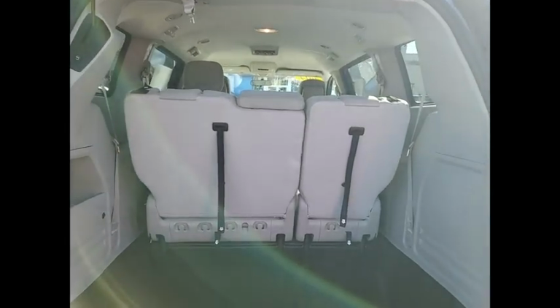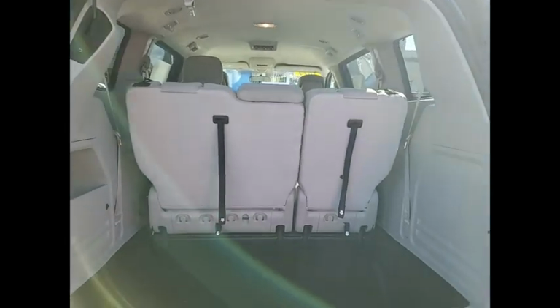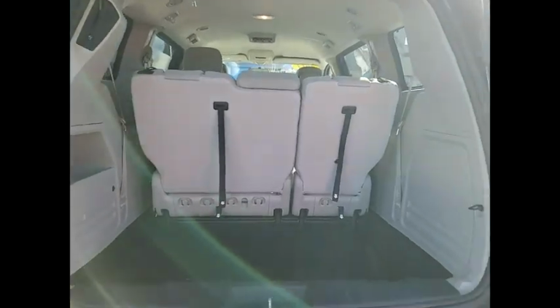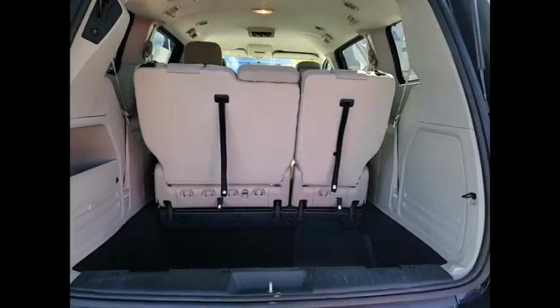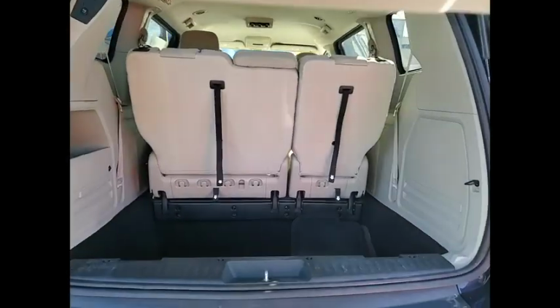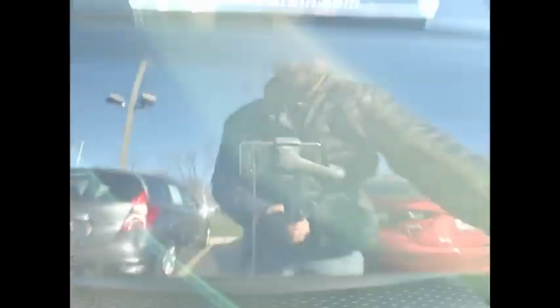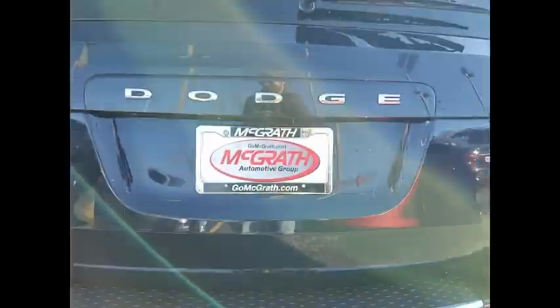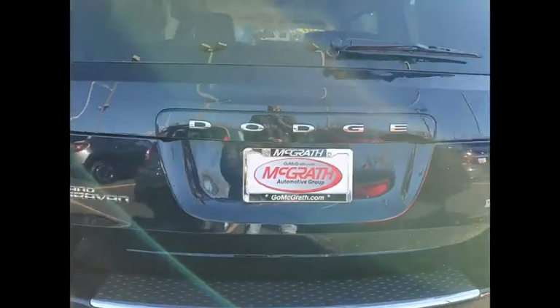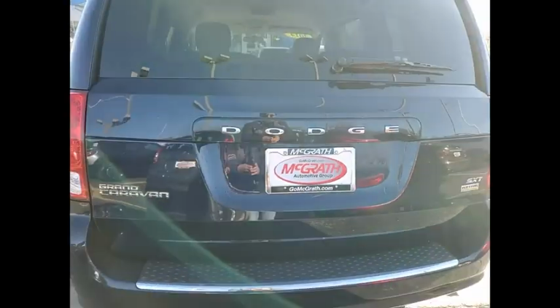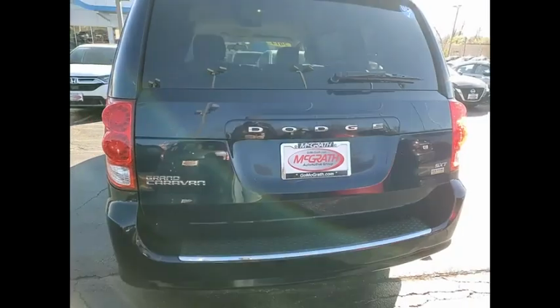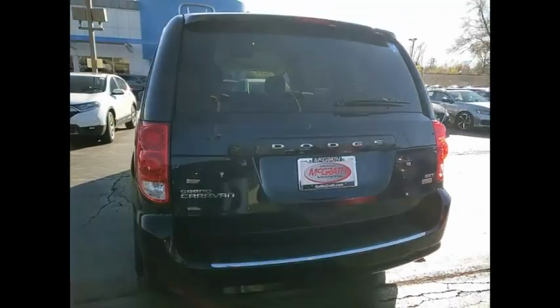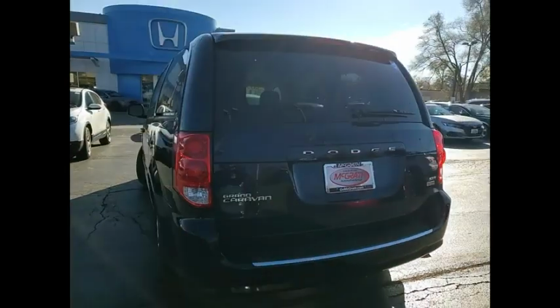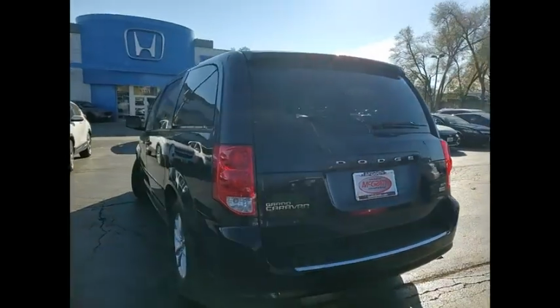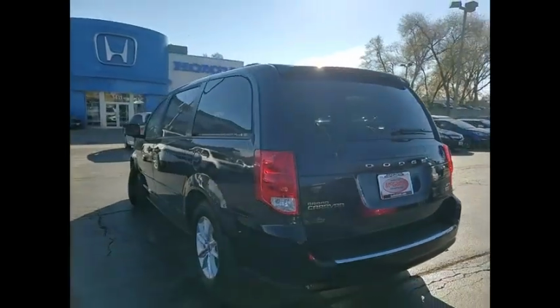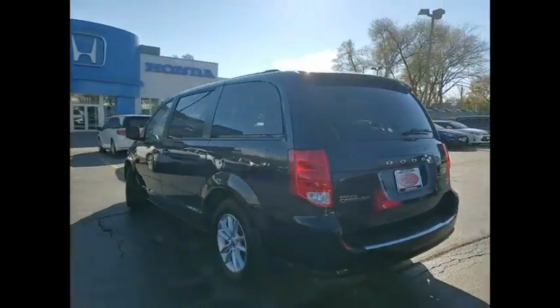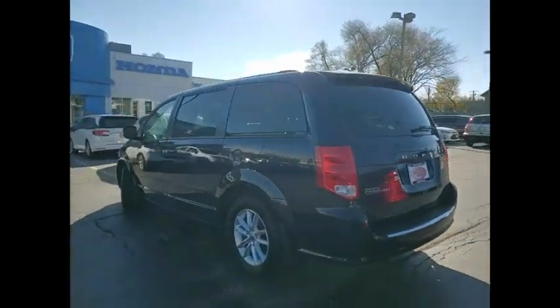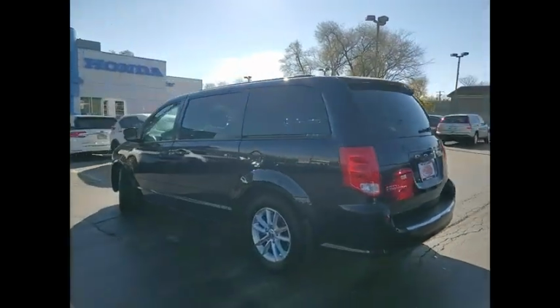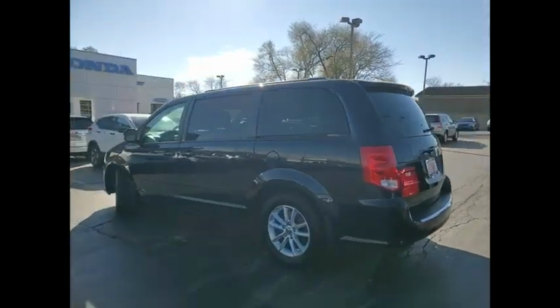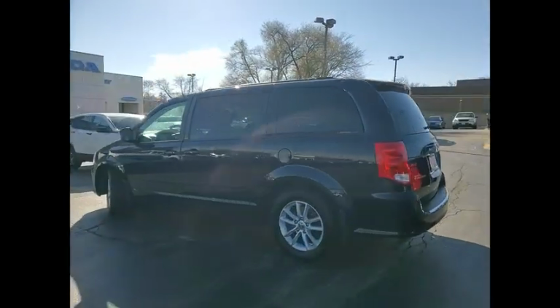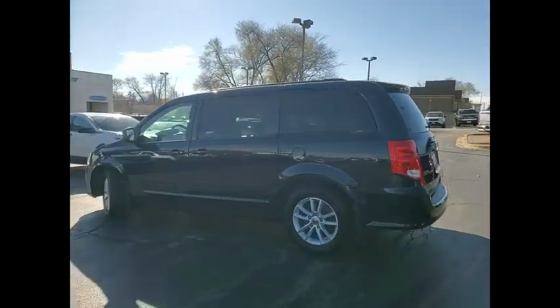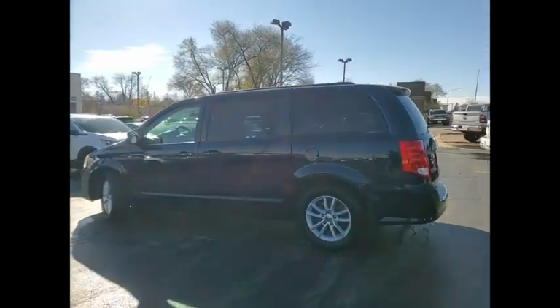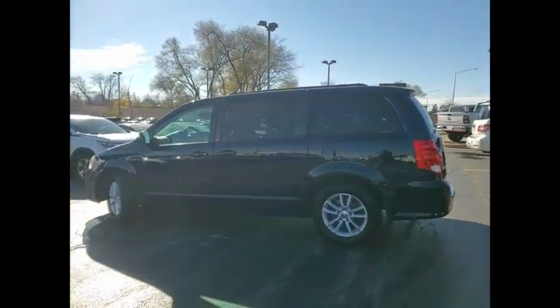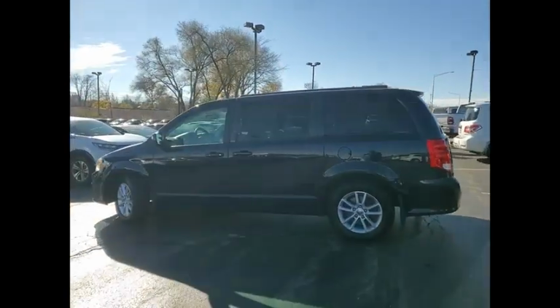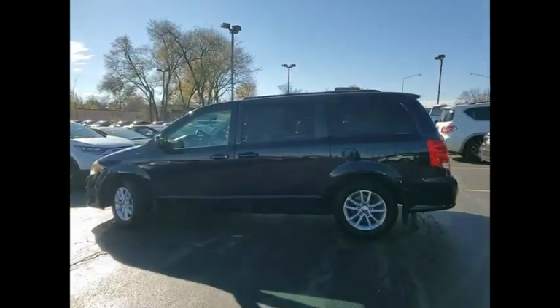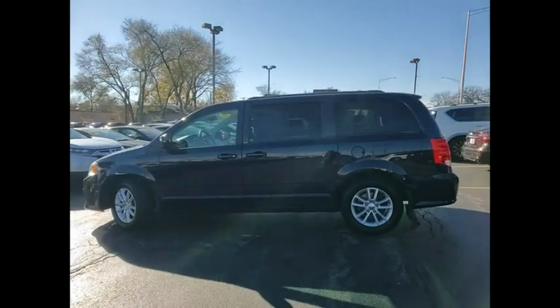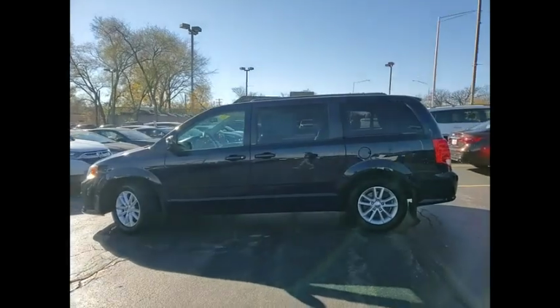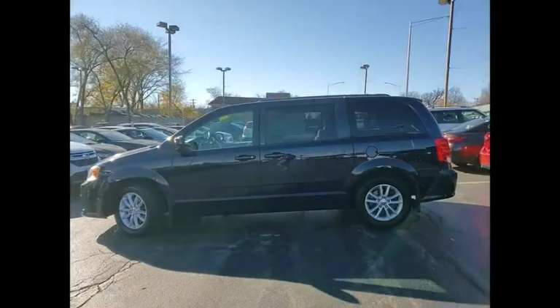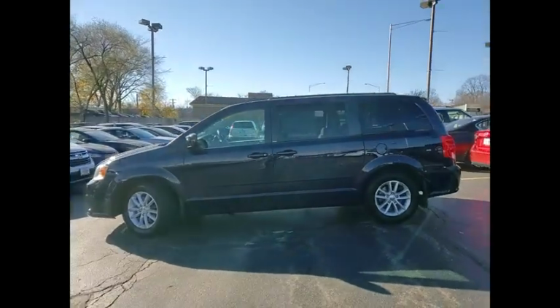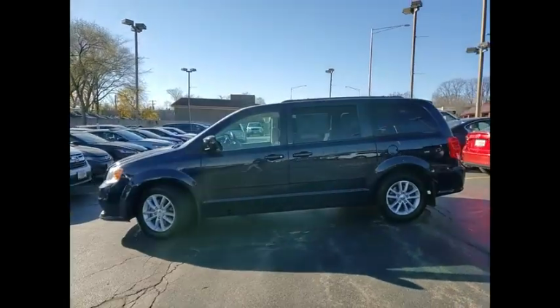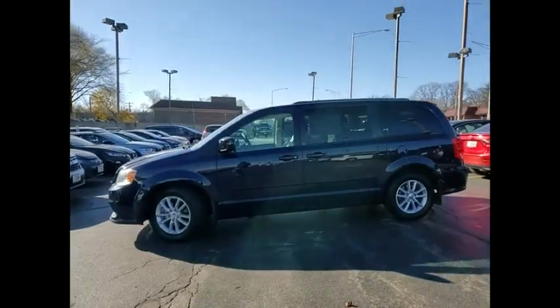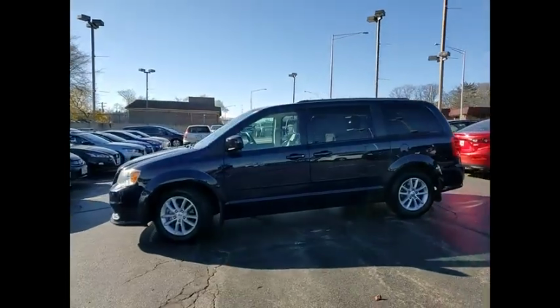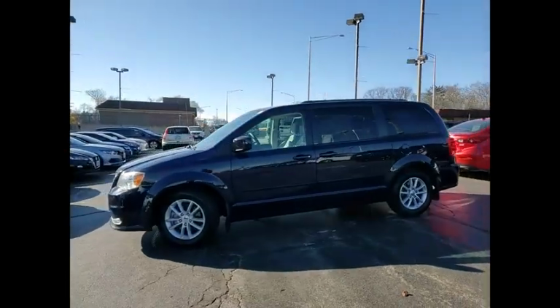heated mirrors, aluminum wheels, rear spoiler, power lift gate, brake assist, traction control, stability control, compact spare tire, tires, front all season.